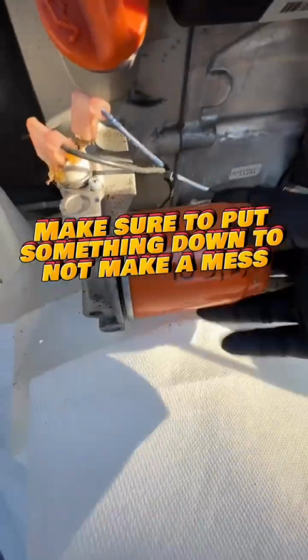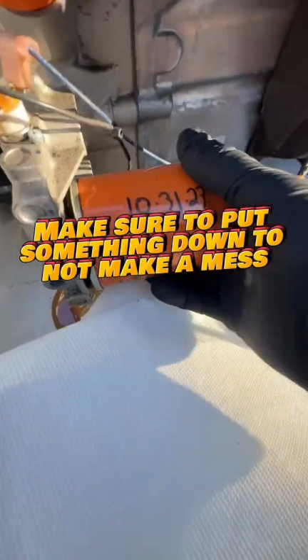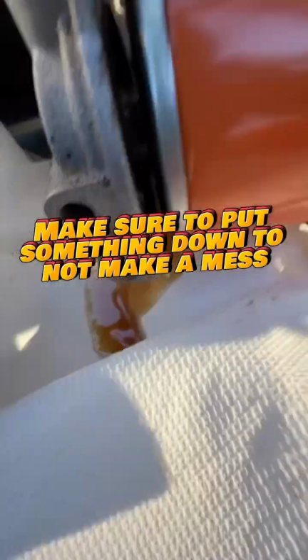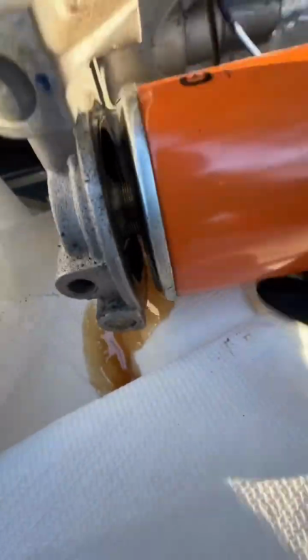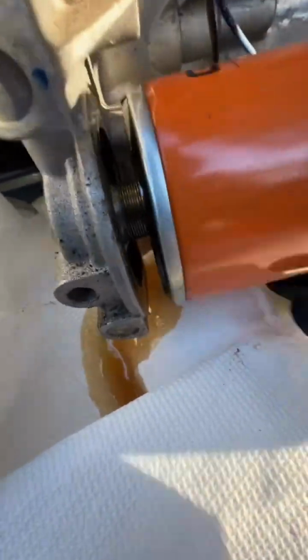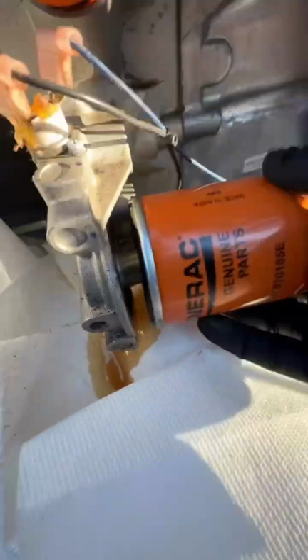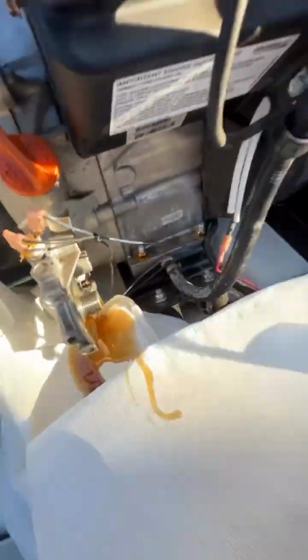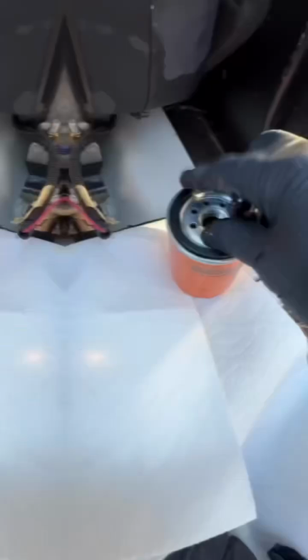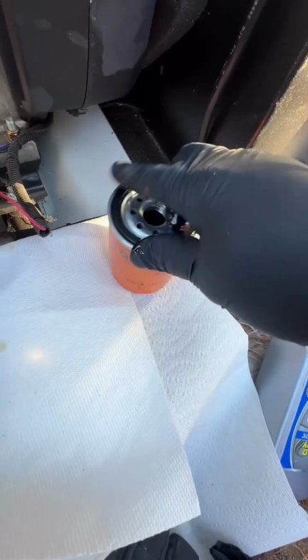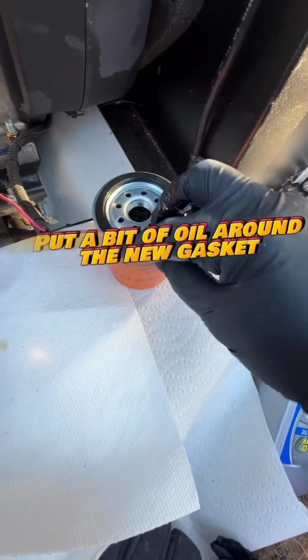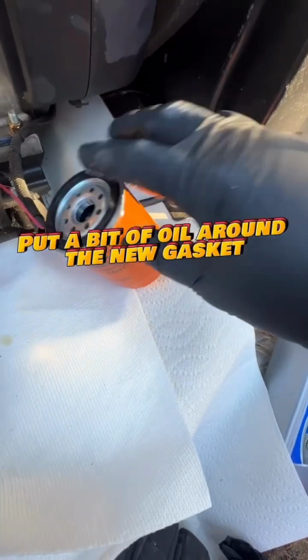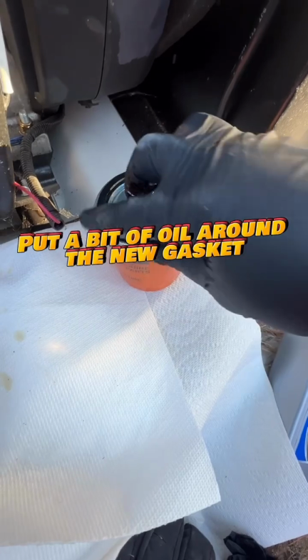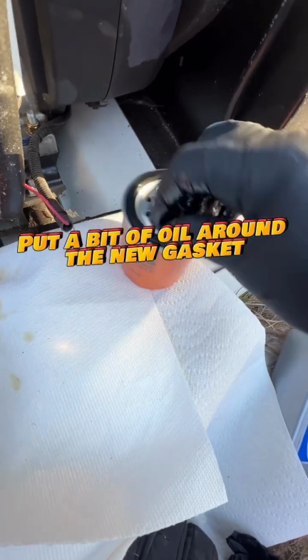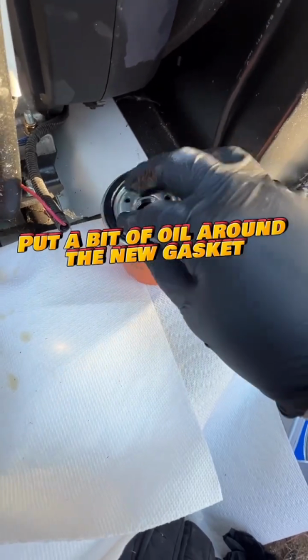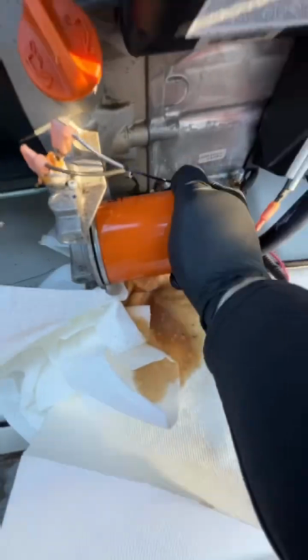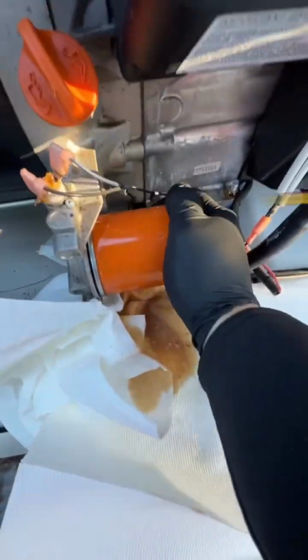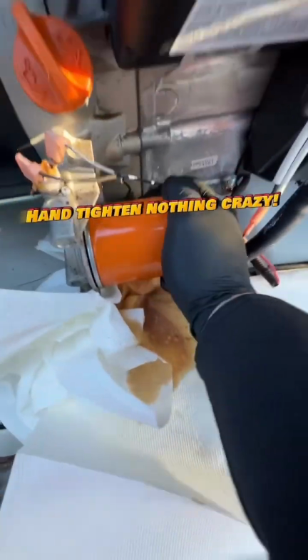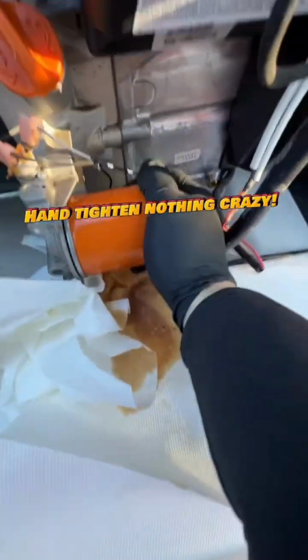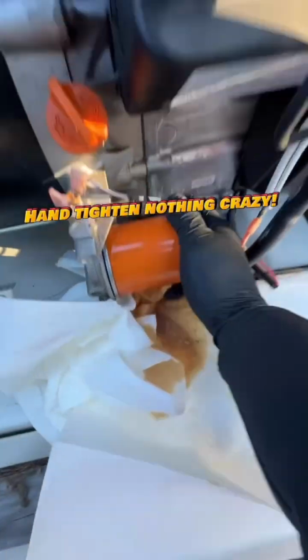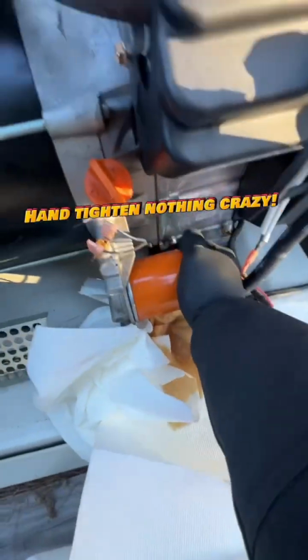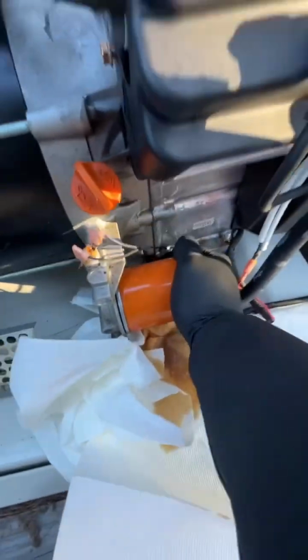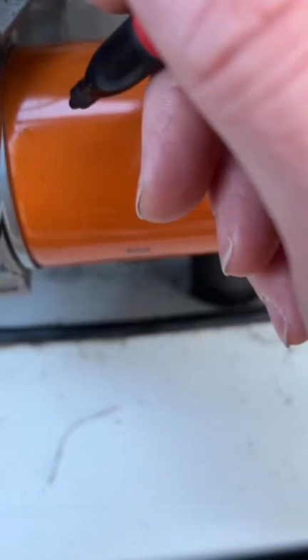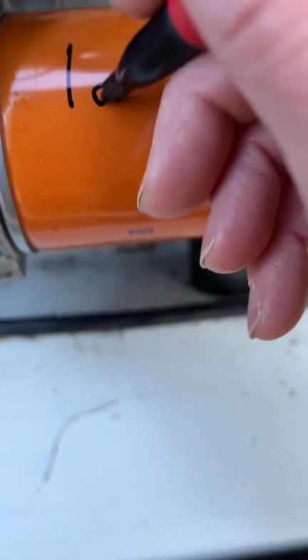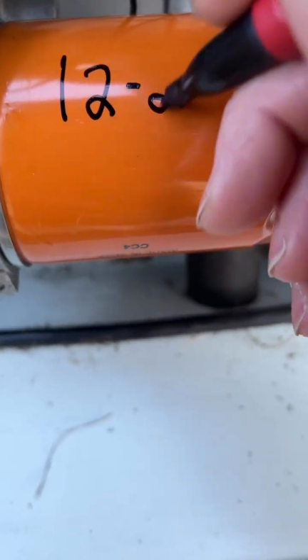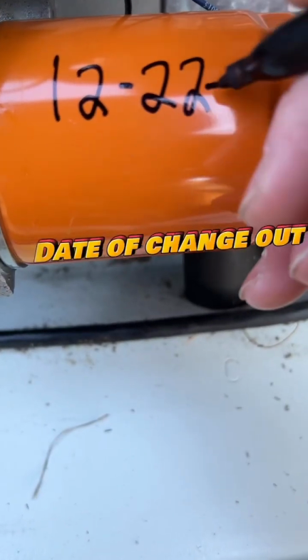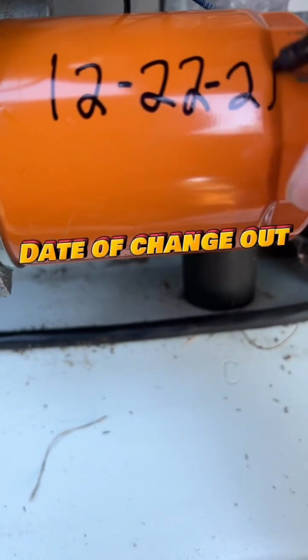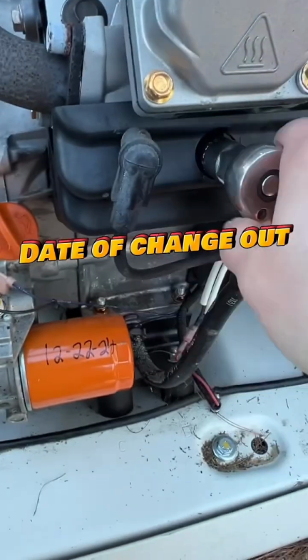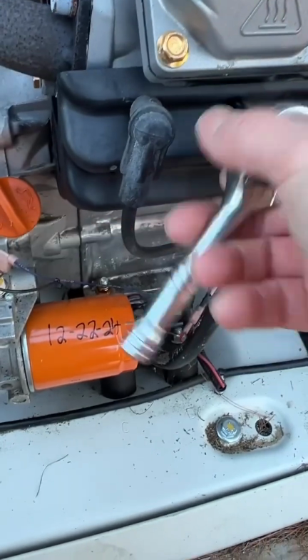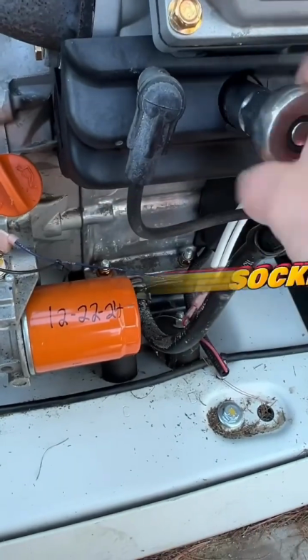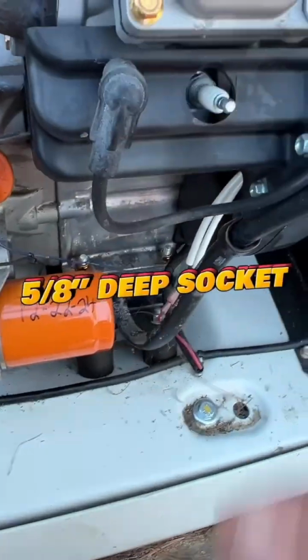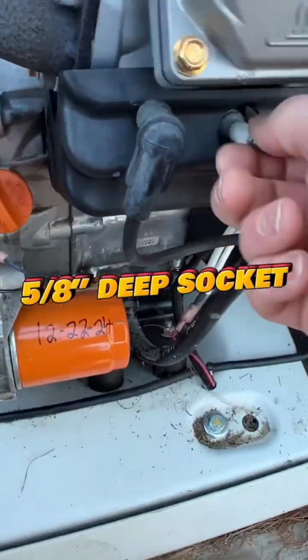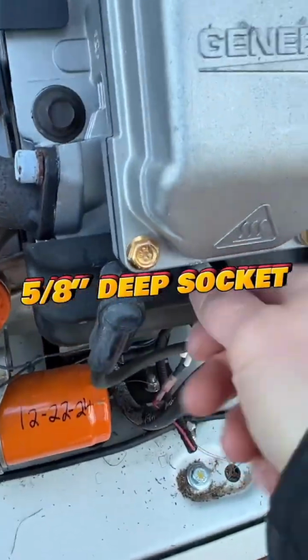Taking it off, make sure you put the paper towel down — you don't want to leave their generator a mess. Always put that little bit of oil on the gasket, and then hand tighten it. Don't wrench that thing down. Always put the date on there so you know when you did it, or so the customer knows you did it.